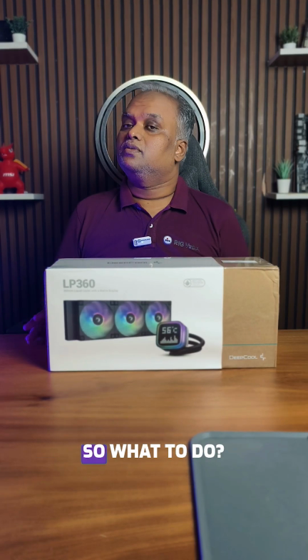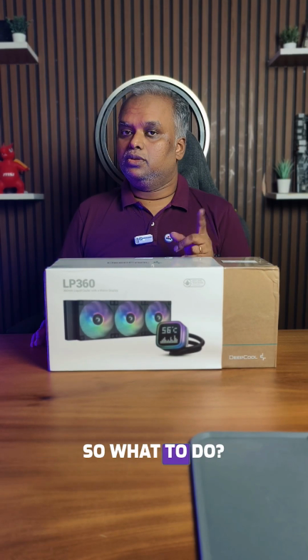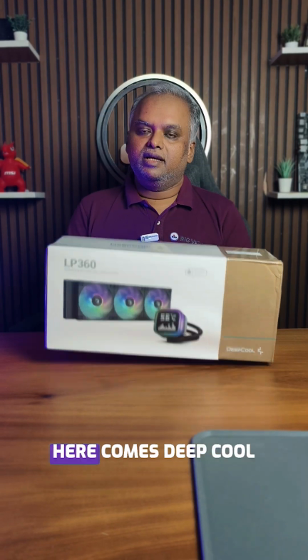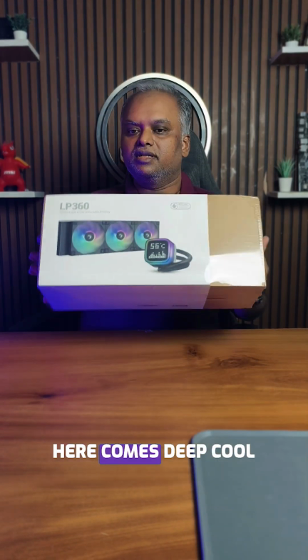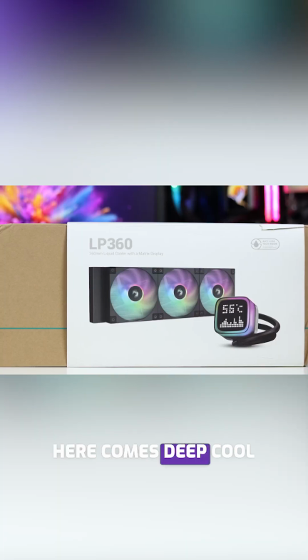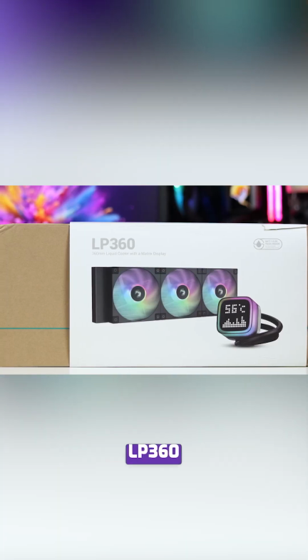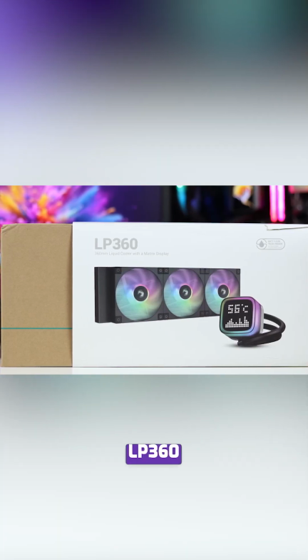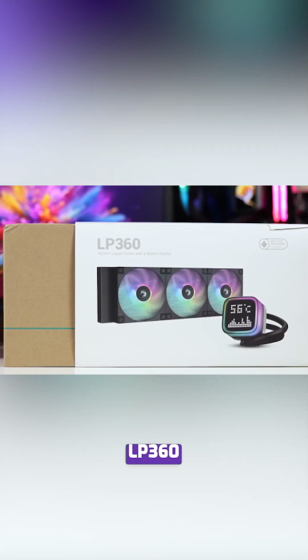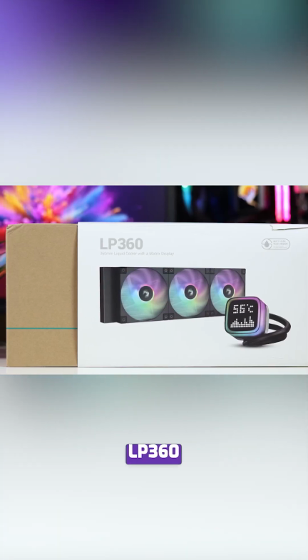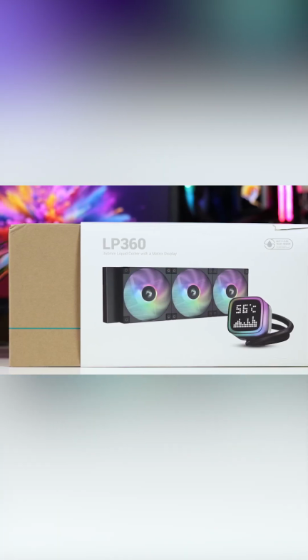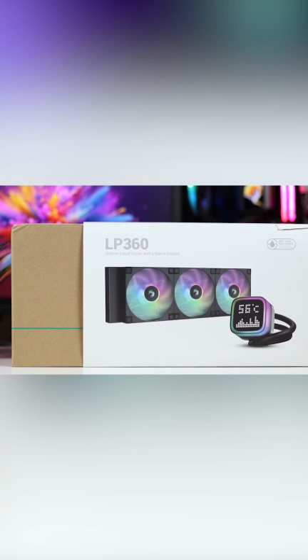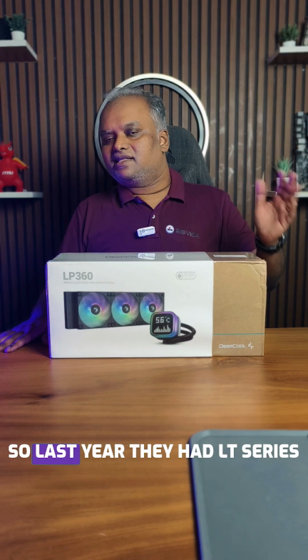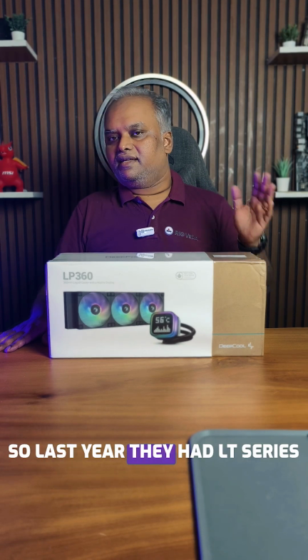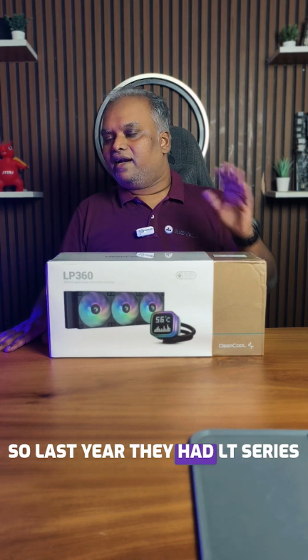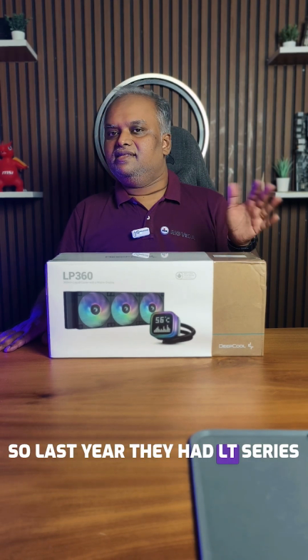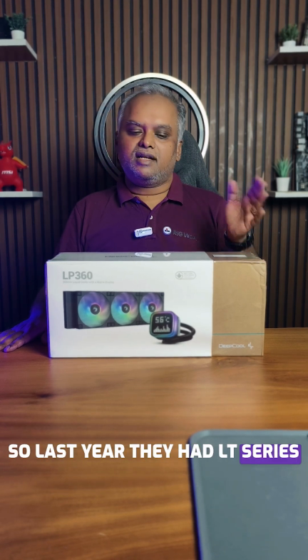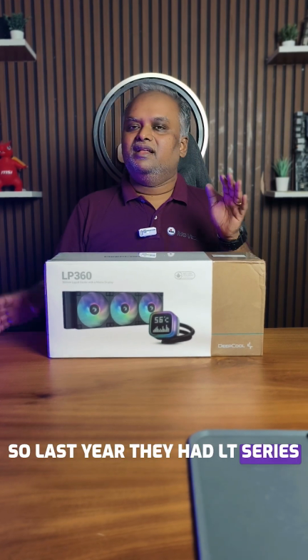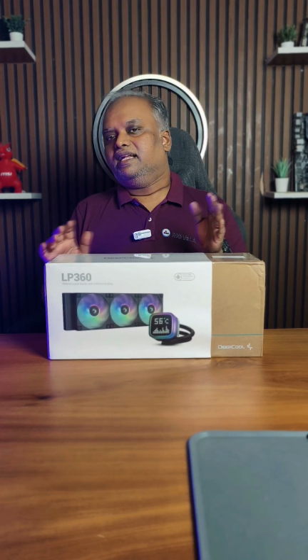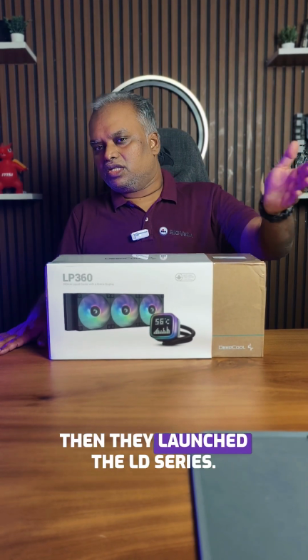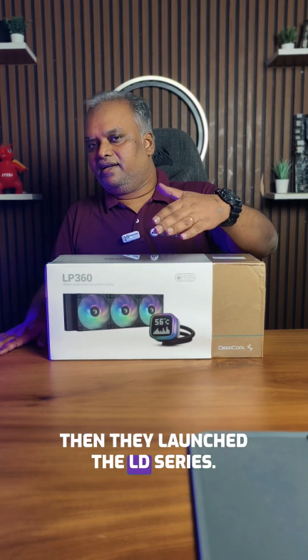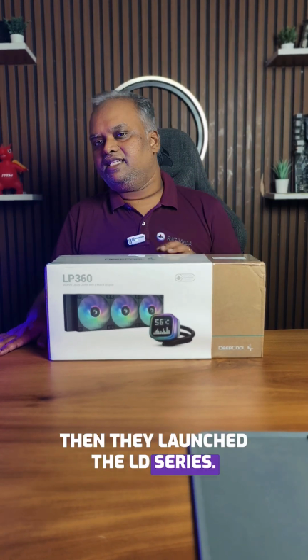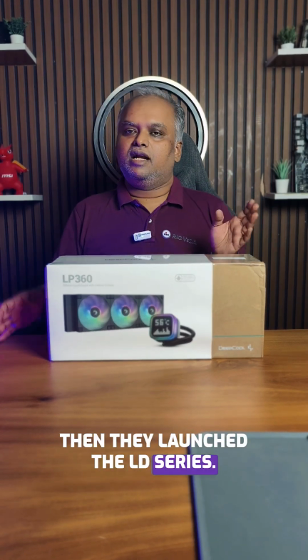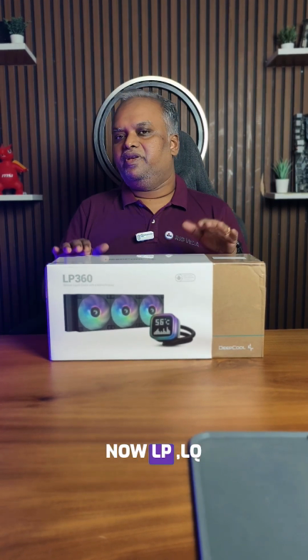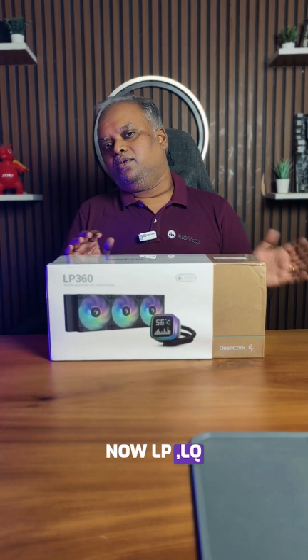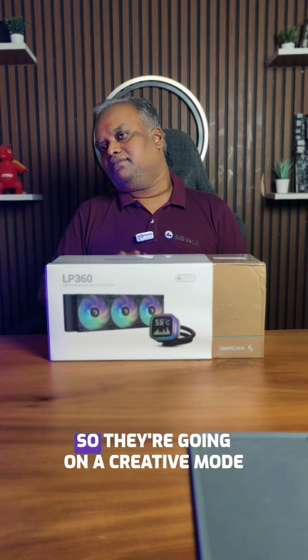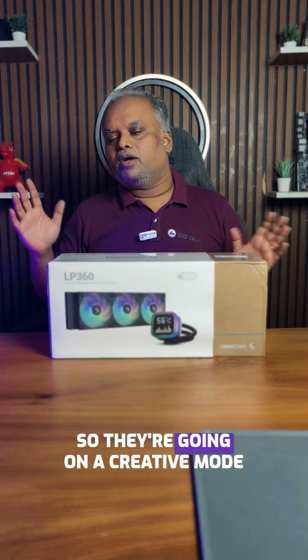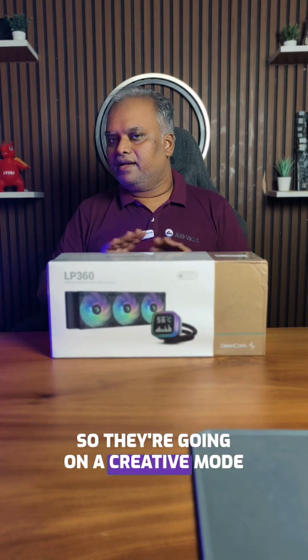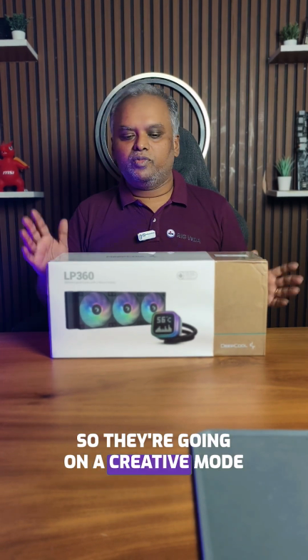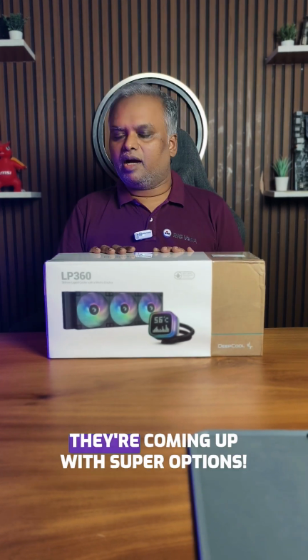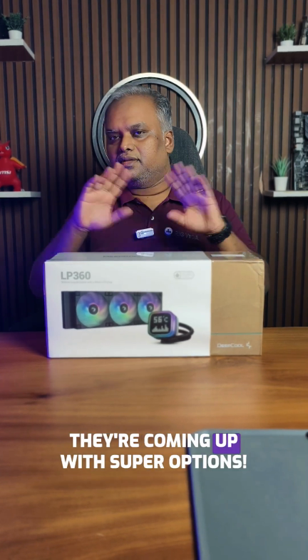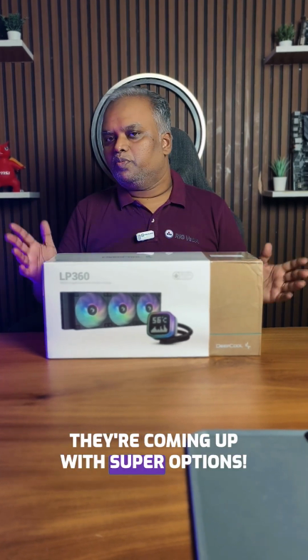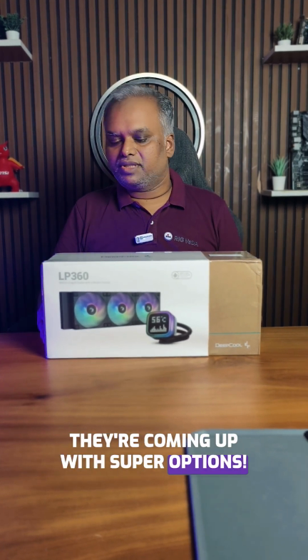Here comes DeepCool's LP360. Last year they had the LT series, then they launched the LD series, and now LP and LQ — so they're going into creative mode, coming up with superb options.